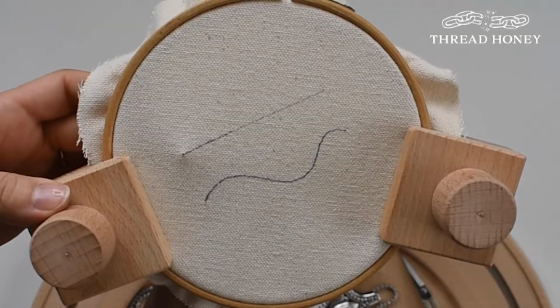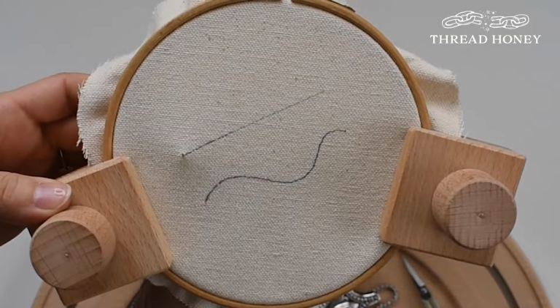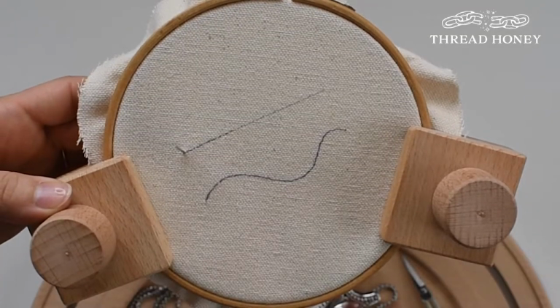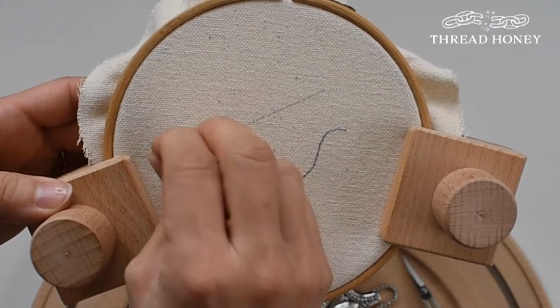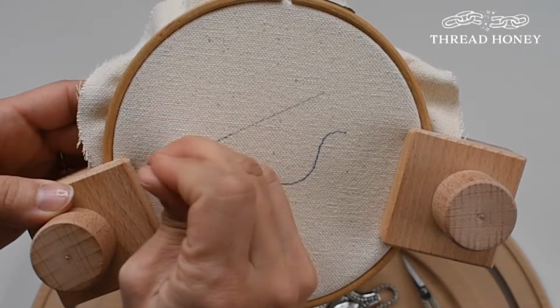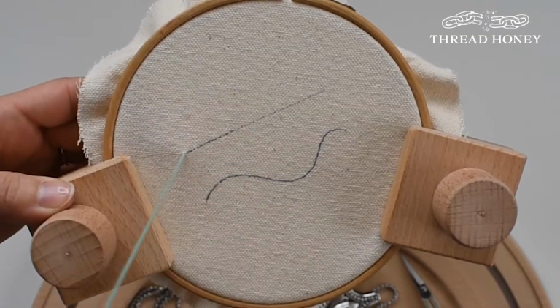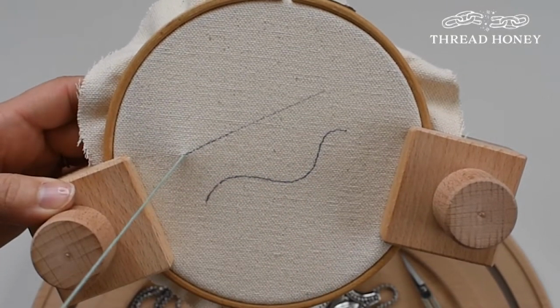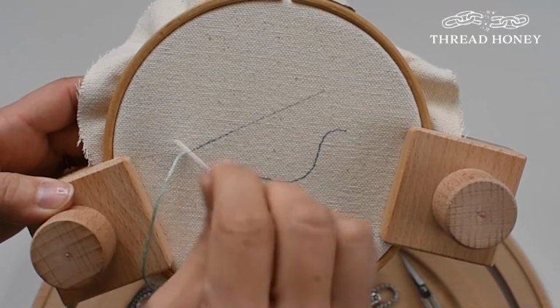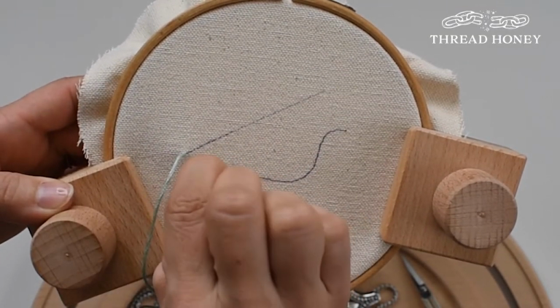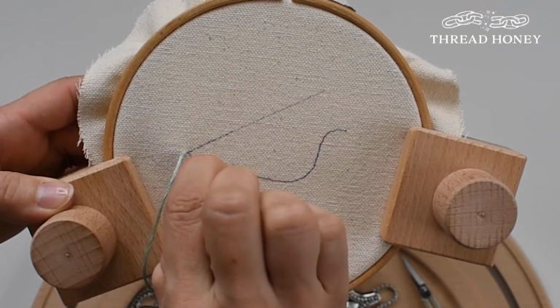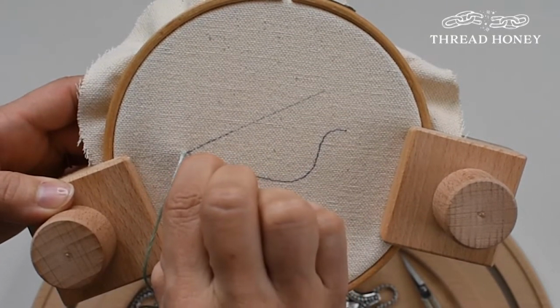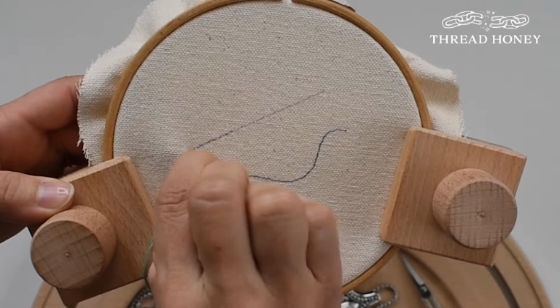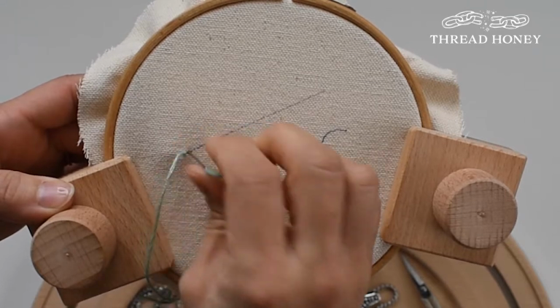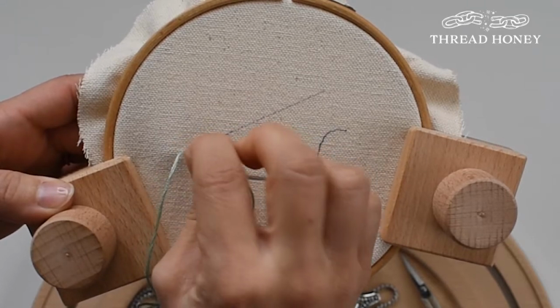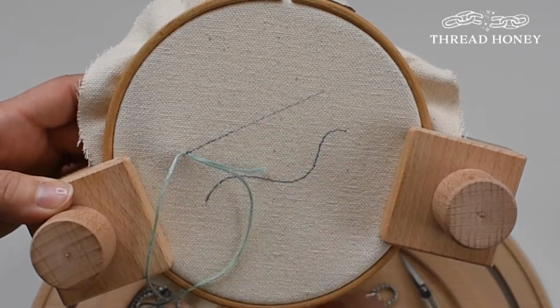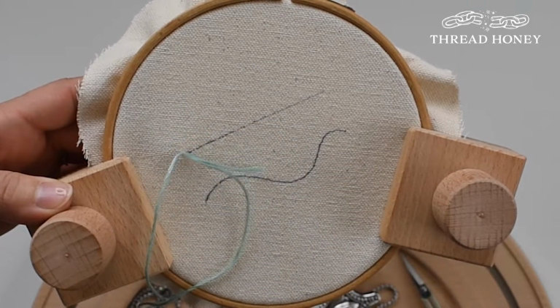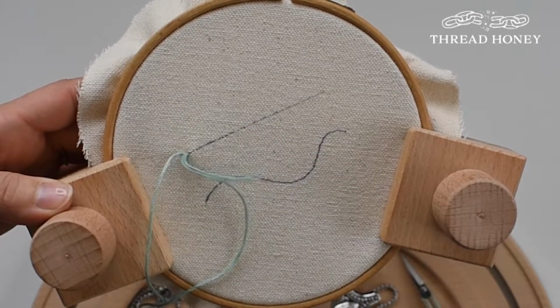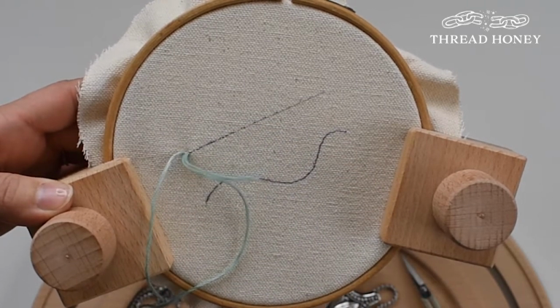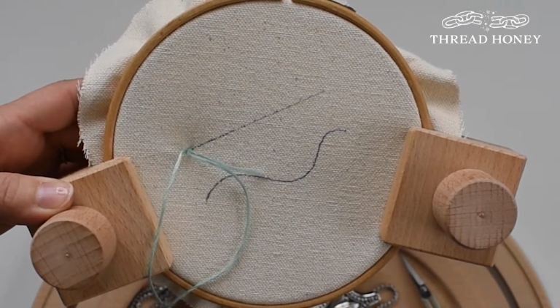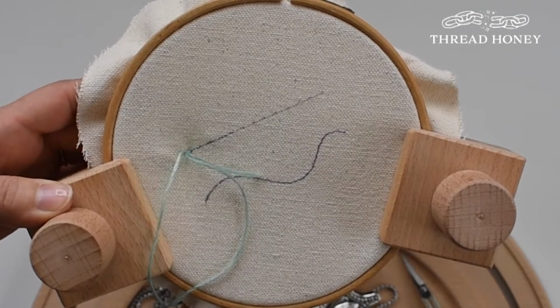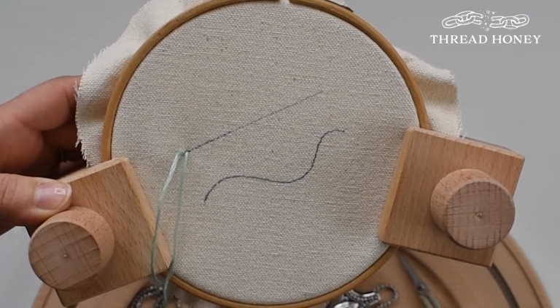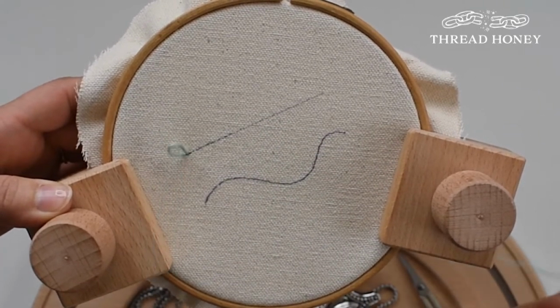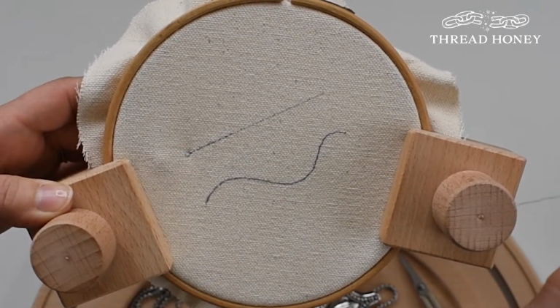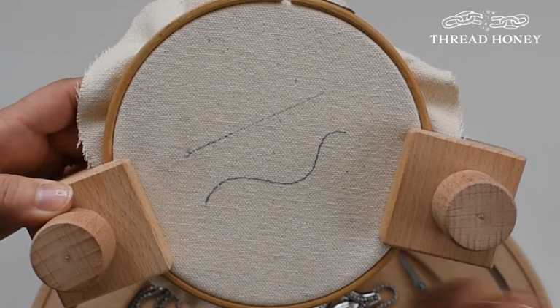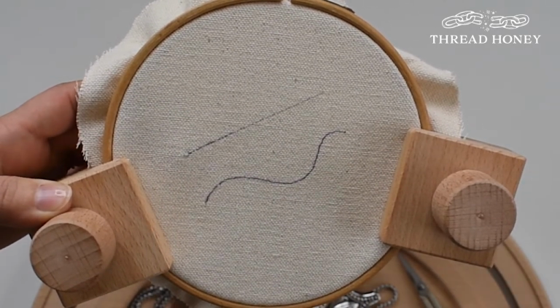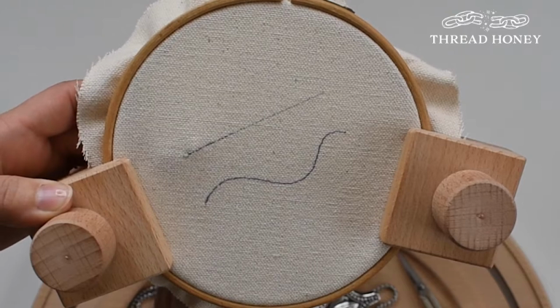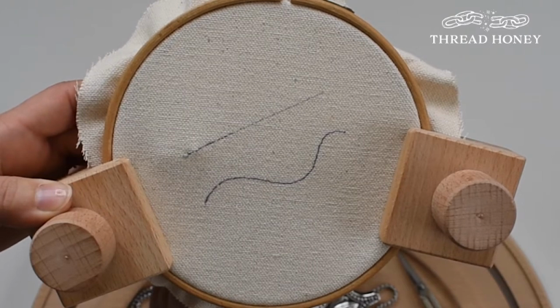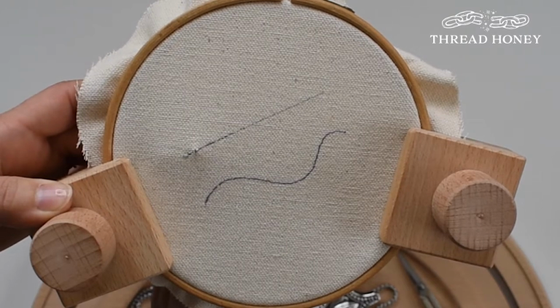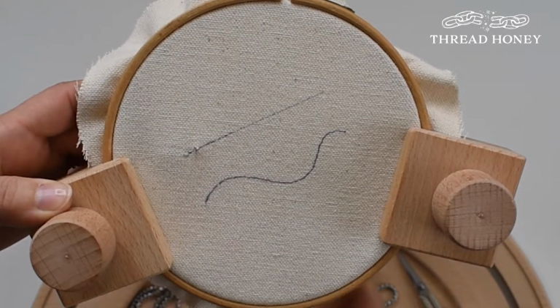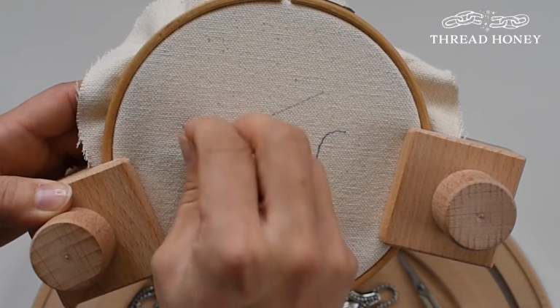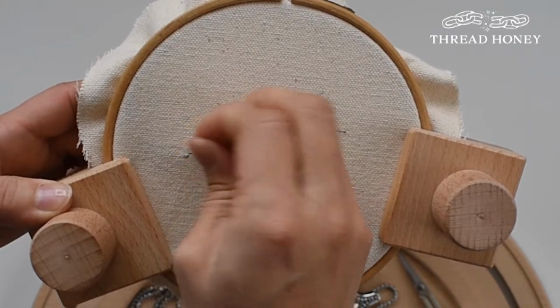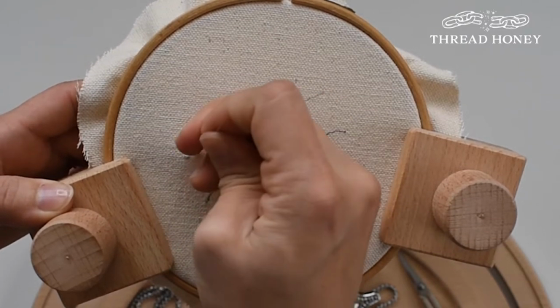Start by putting a knot at one end of your thread and bring your needle from the back of the hoop to the front. Create a small stitch. Next, from the back of the hoop, take your needle one stitch length distance away and bring the needle from the back to the front.